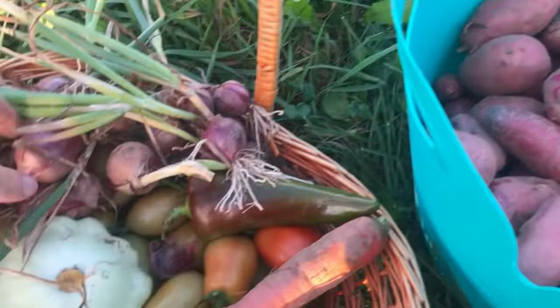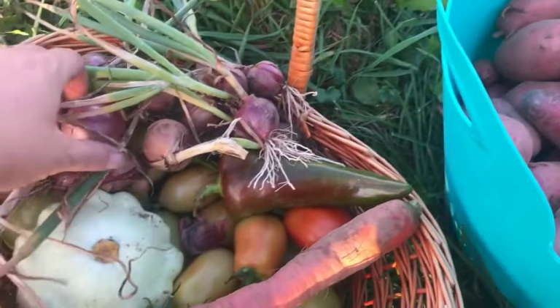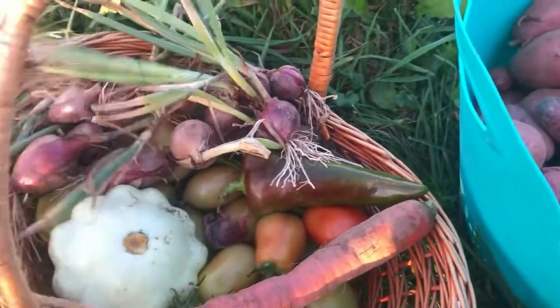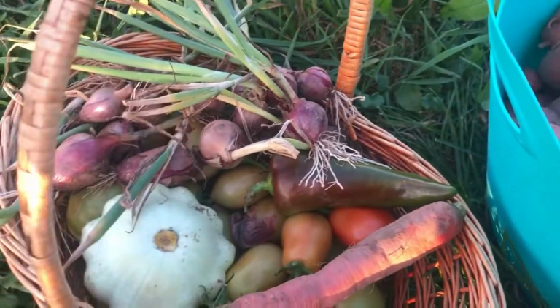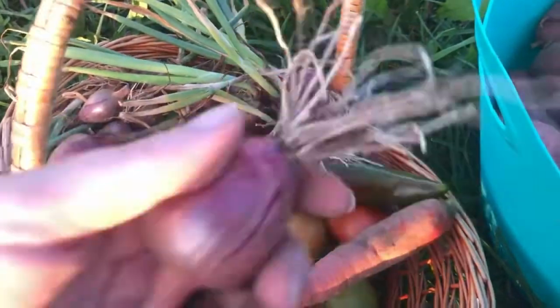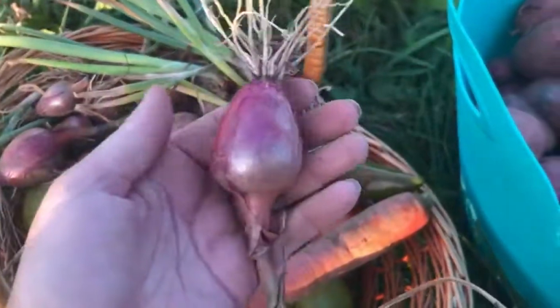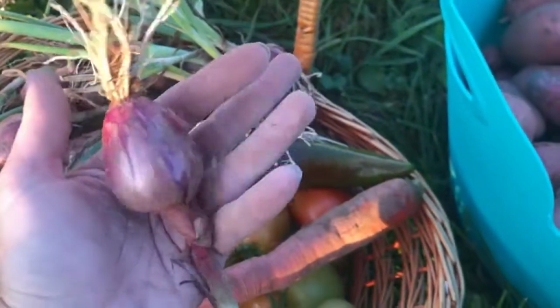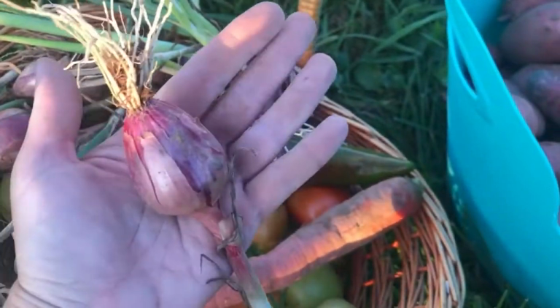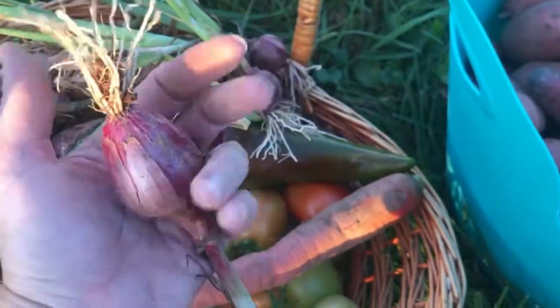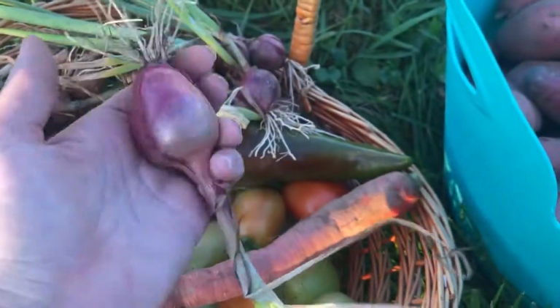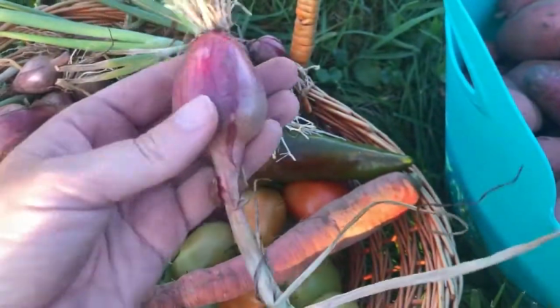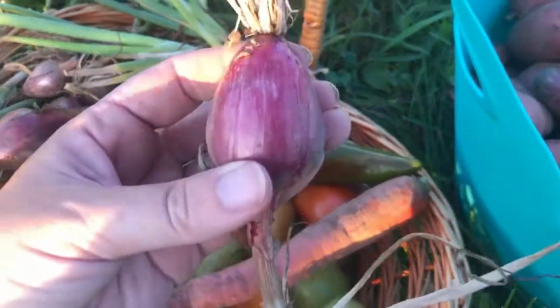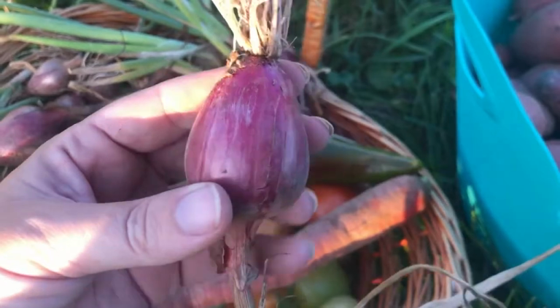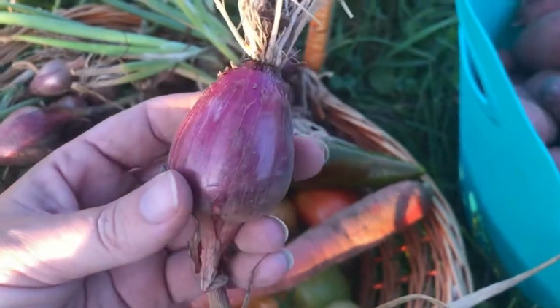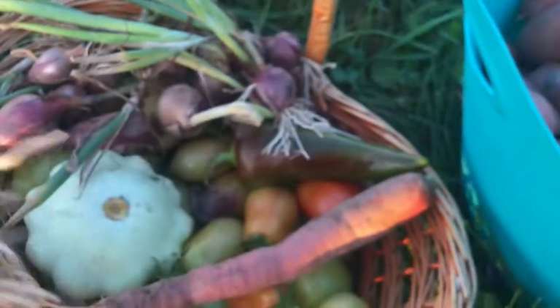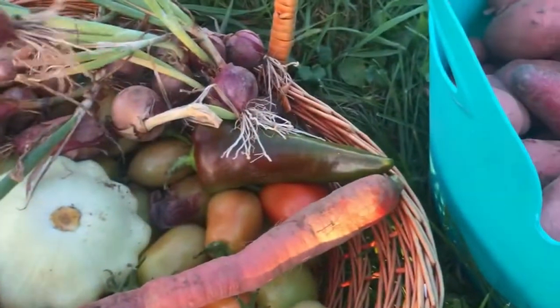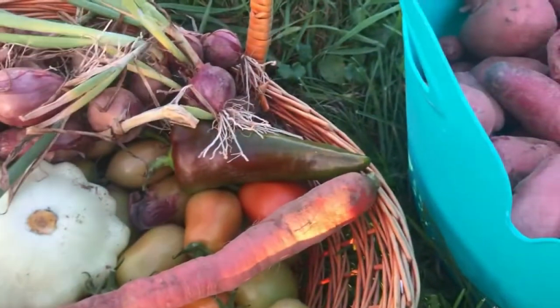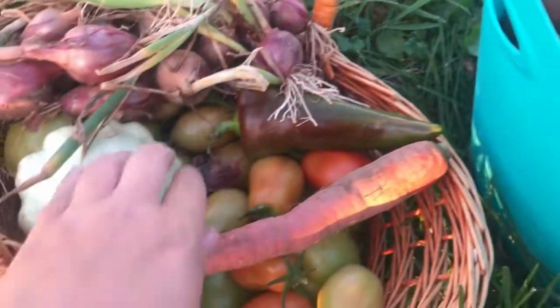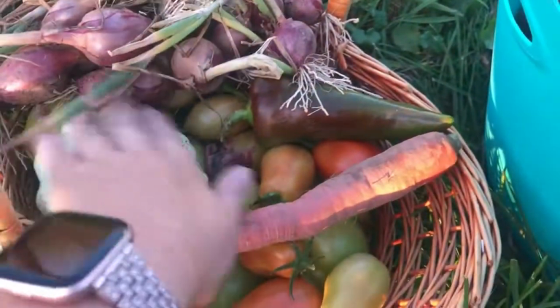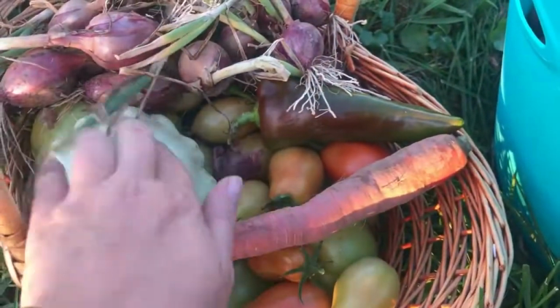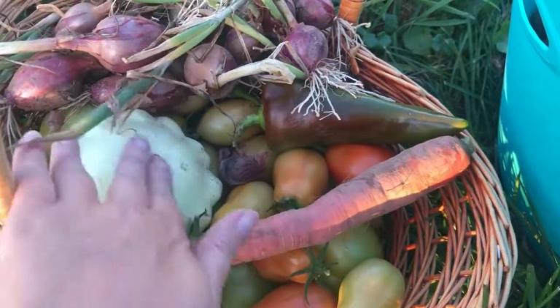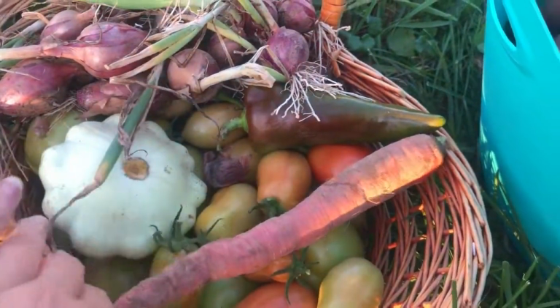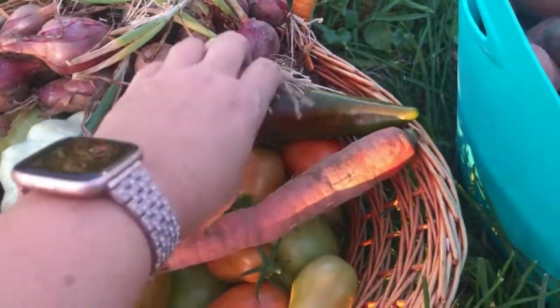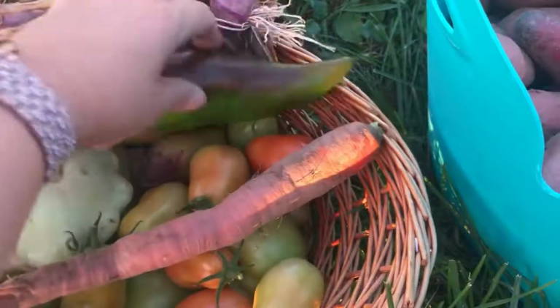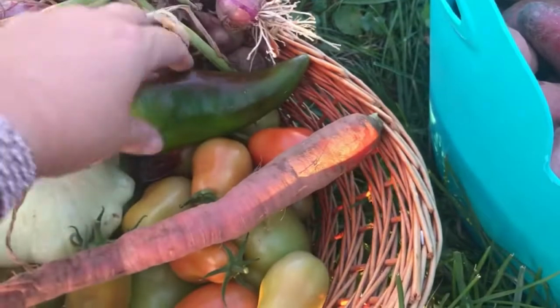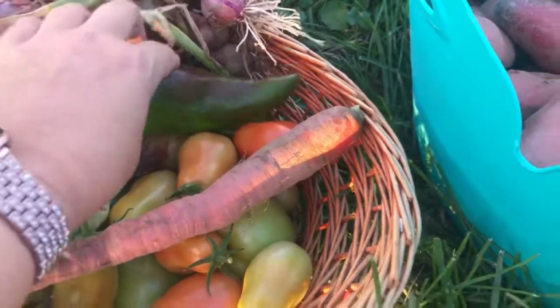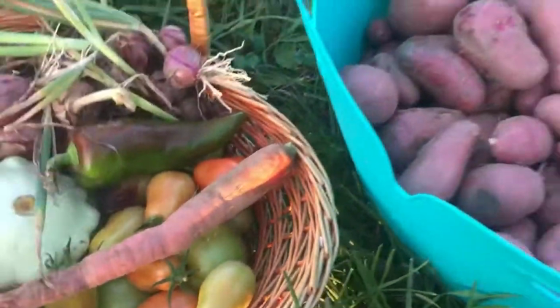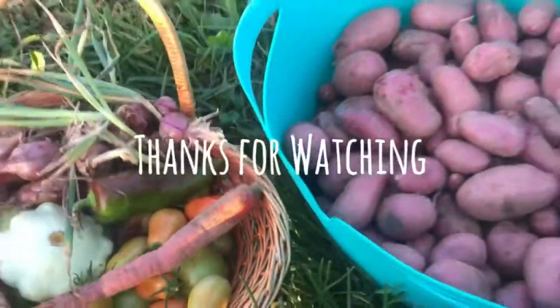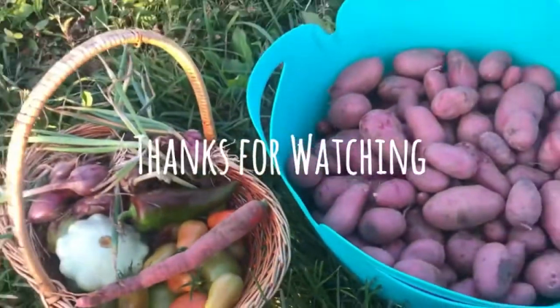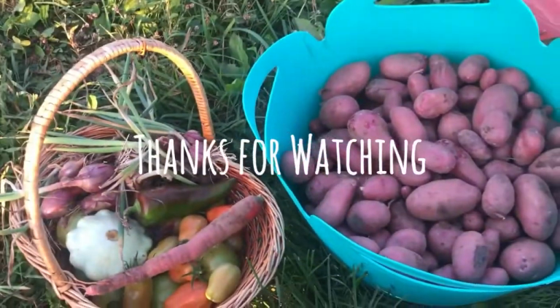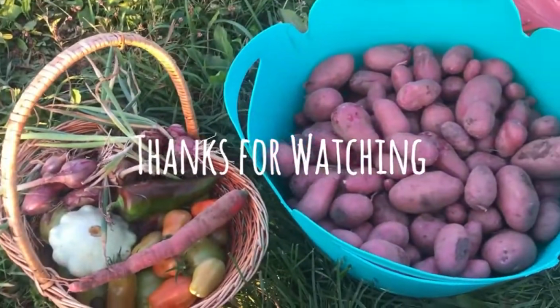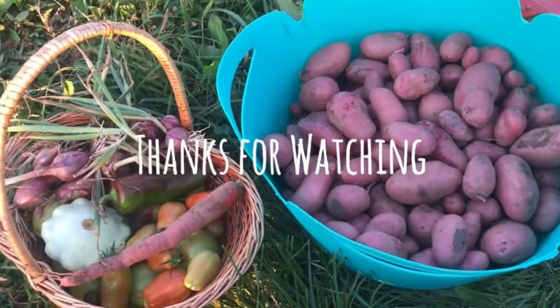Got some more onions — the tops had fallen over, they're starting to get a decent size. Still quite small but definitely usable. Got another patty pan in here and there's a couple peppers. And that's what we got today.